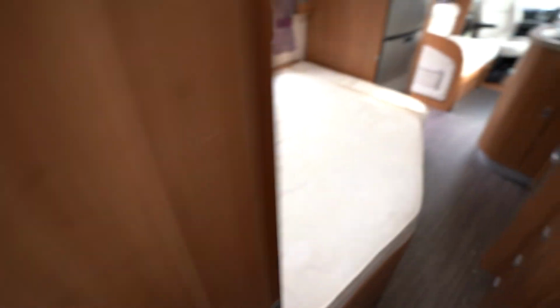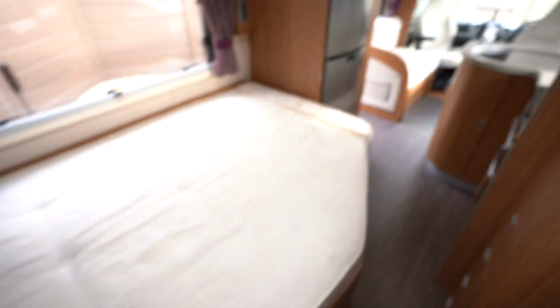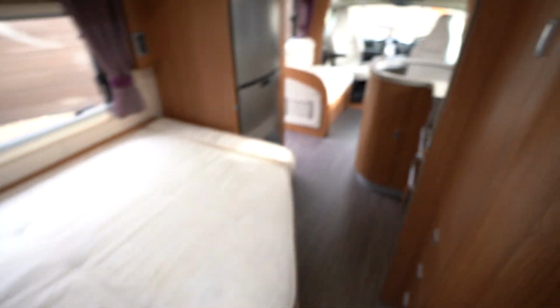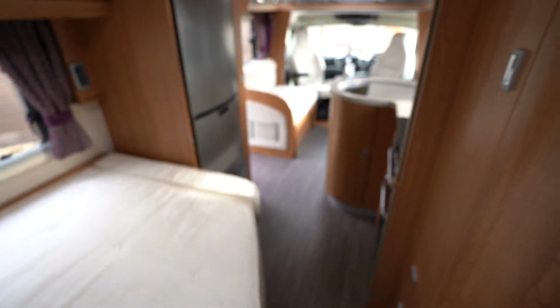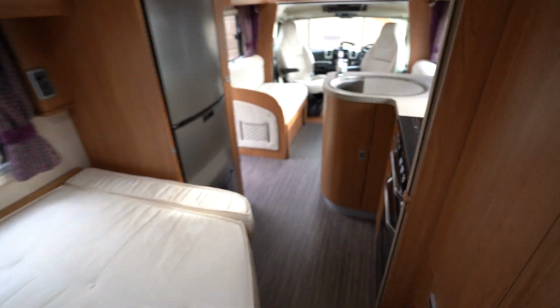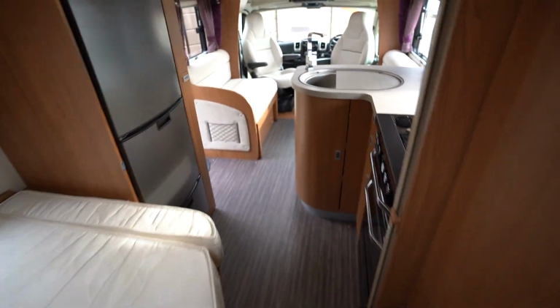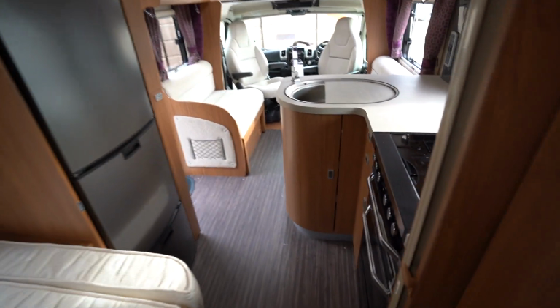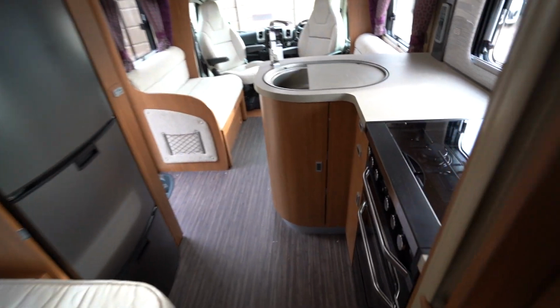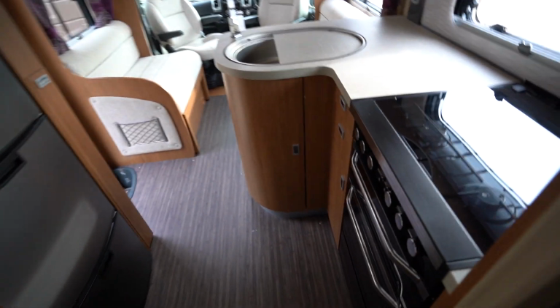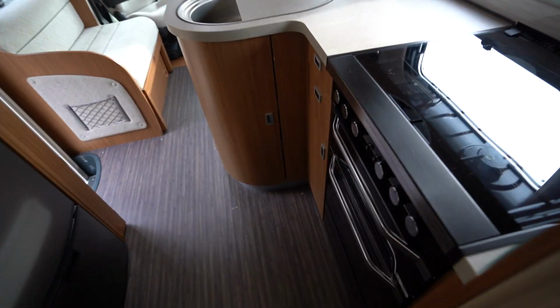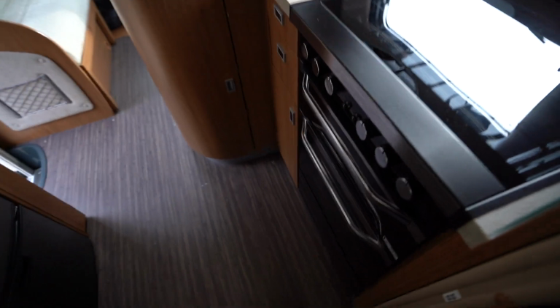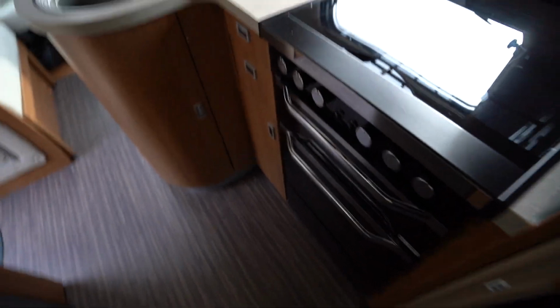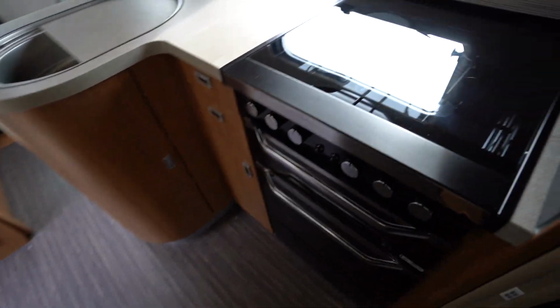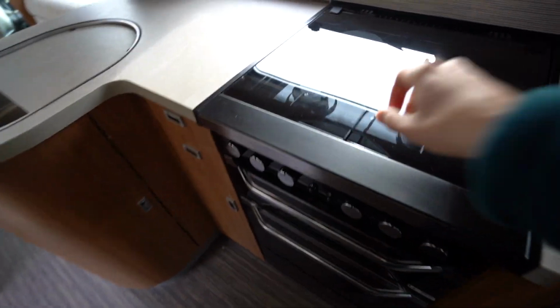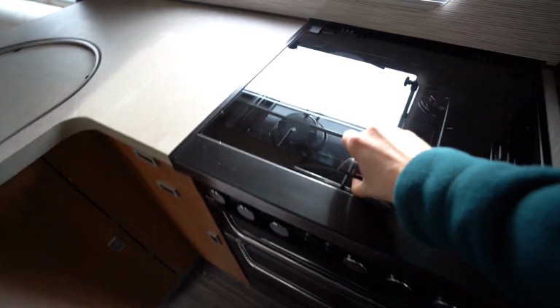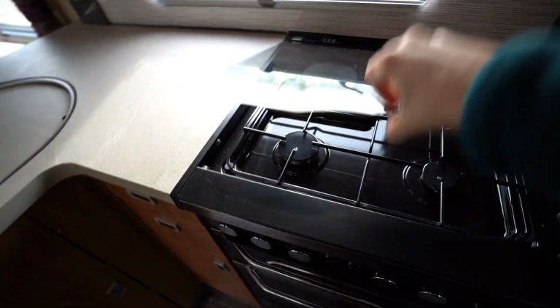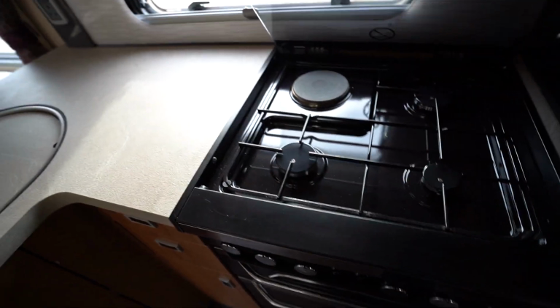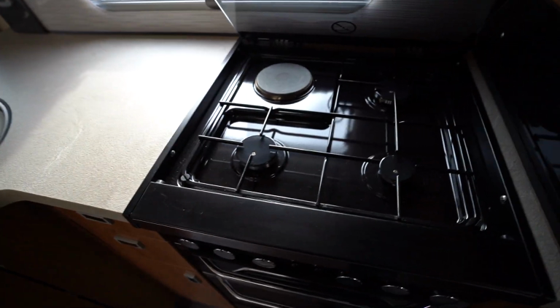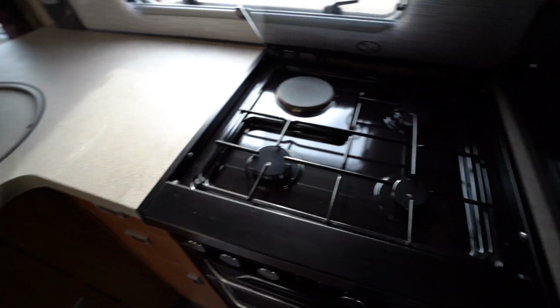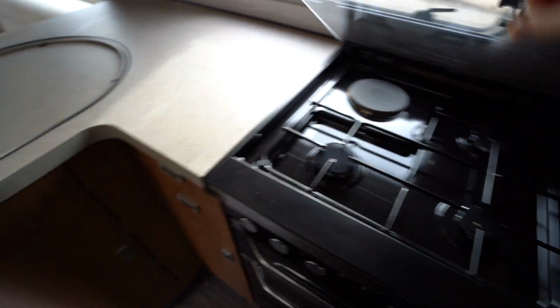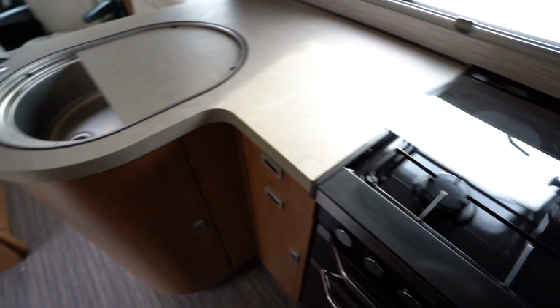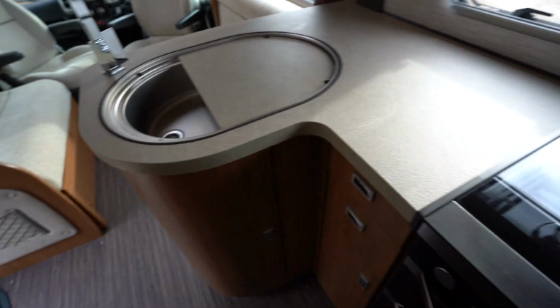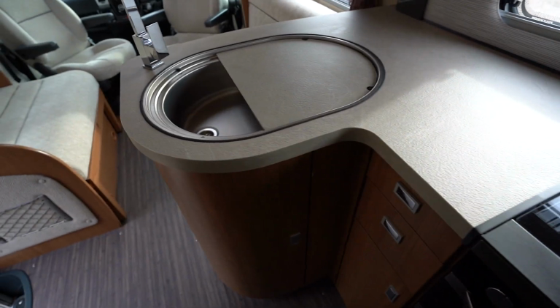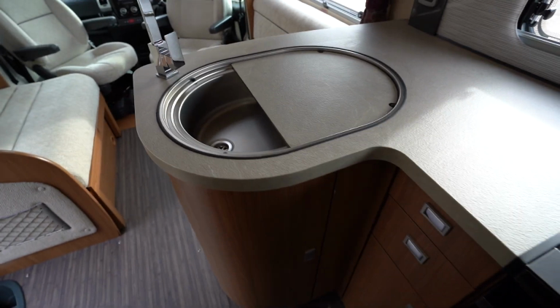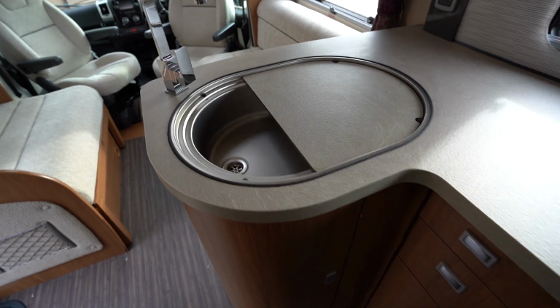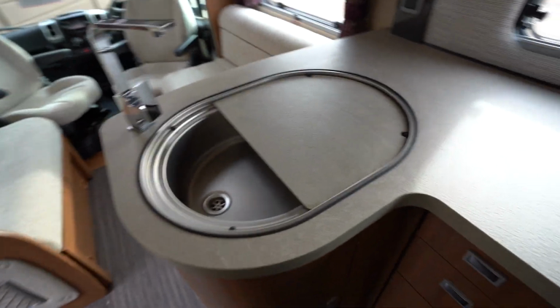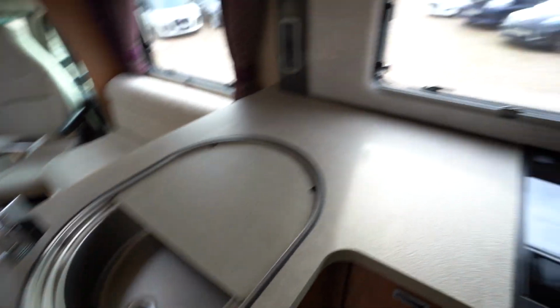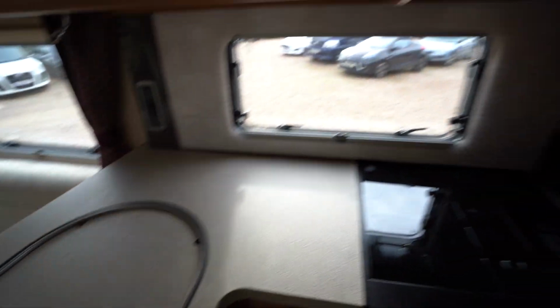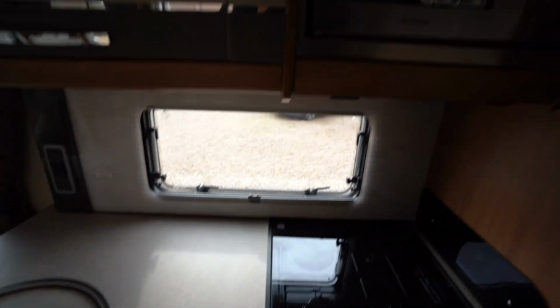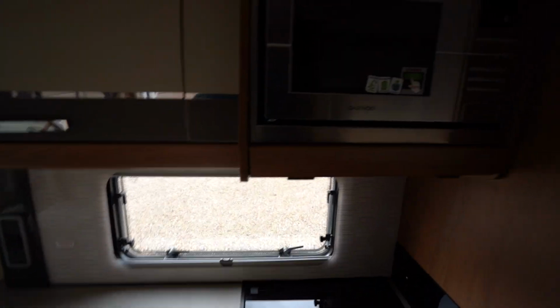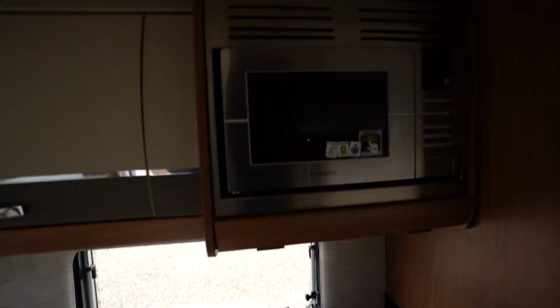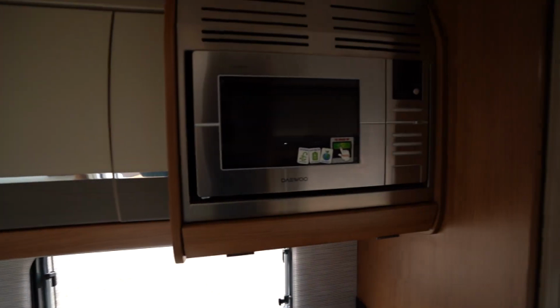The kitchen area is L-shaped, so you've got a full oven and grill. Then on top there is a gas and mains hob. To the left there is a sink and drainer, and we've also got a microwave too.